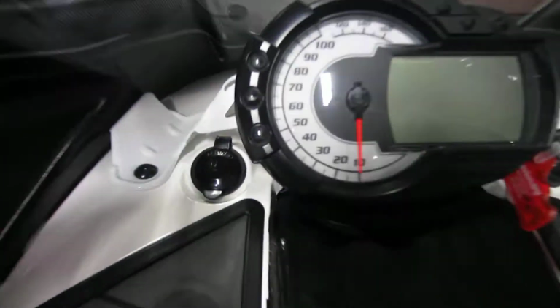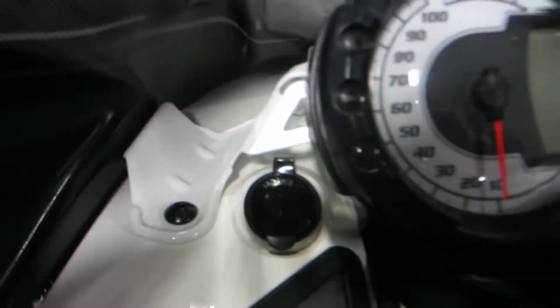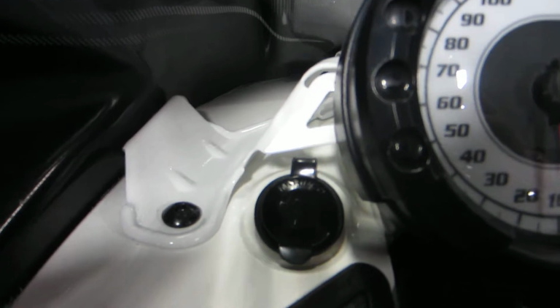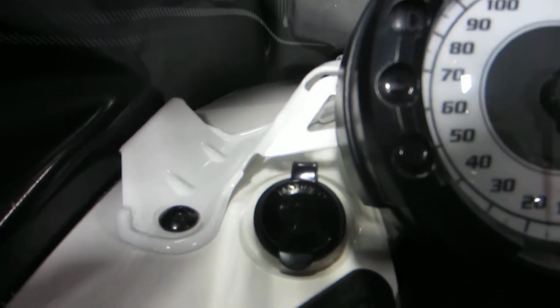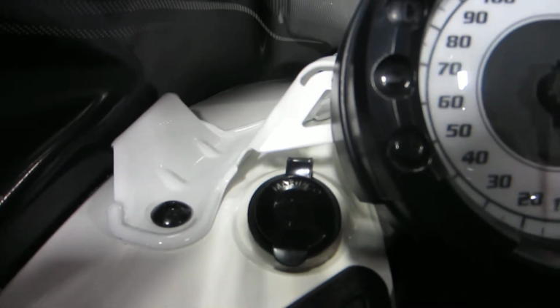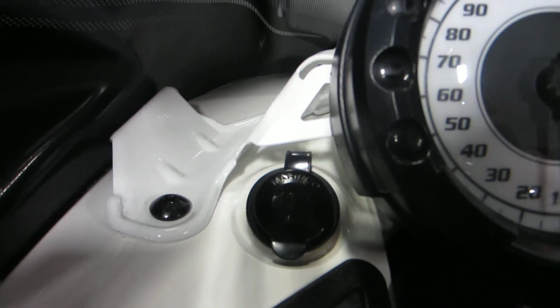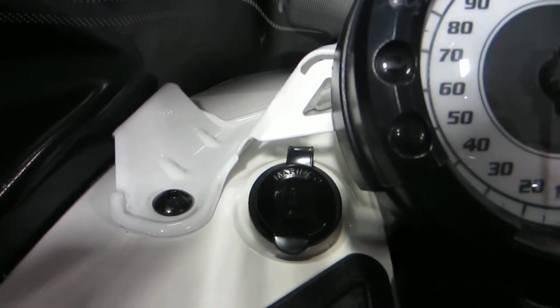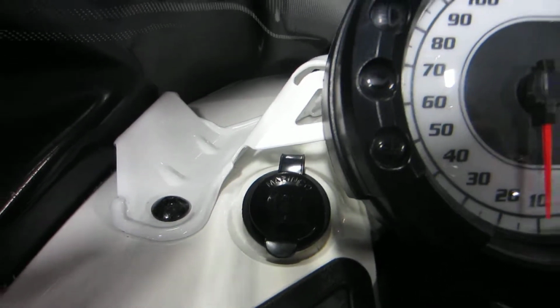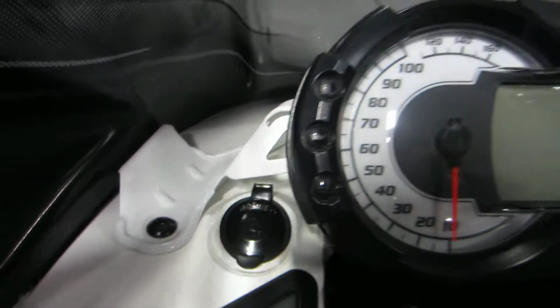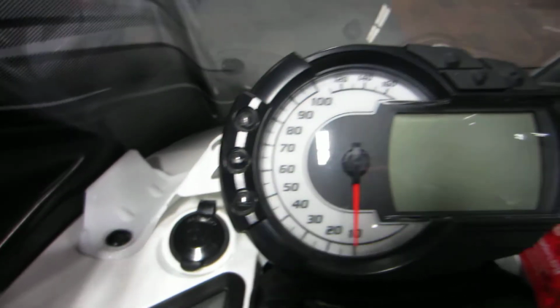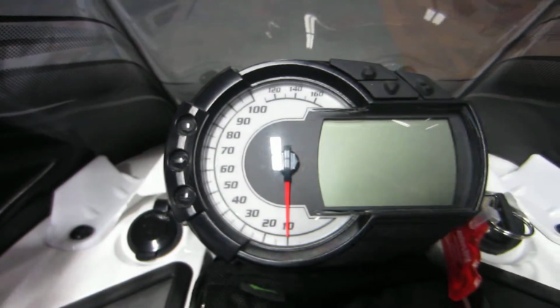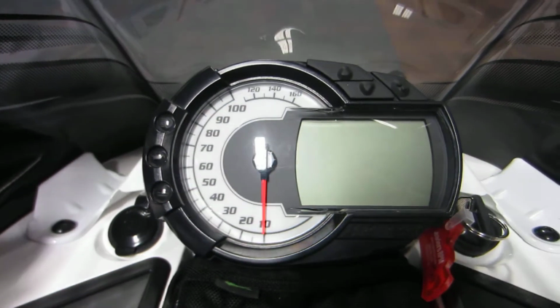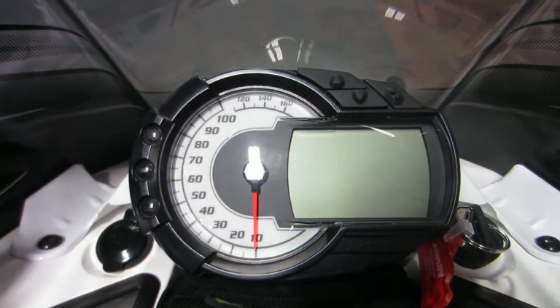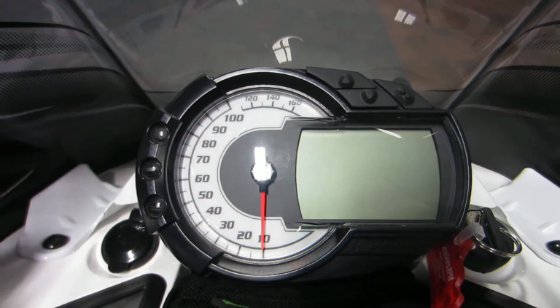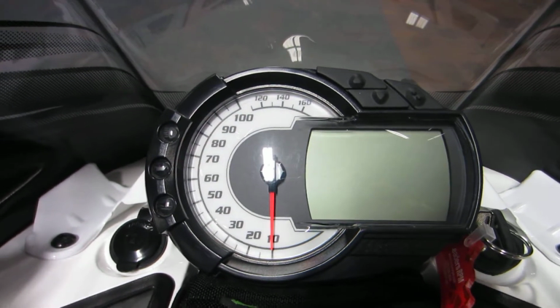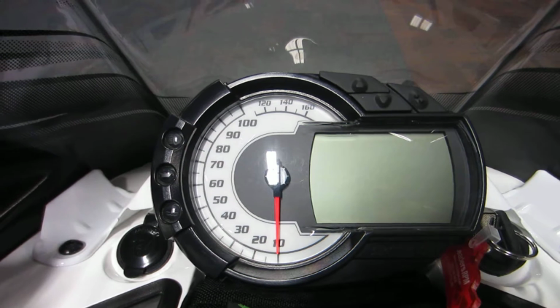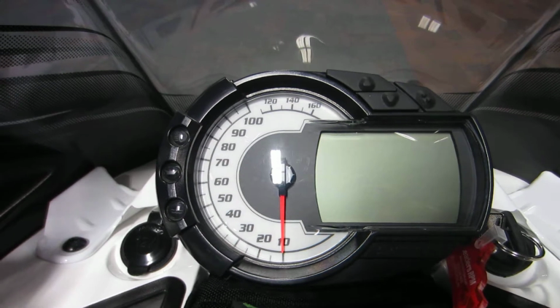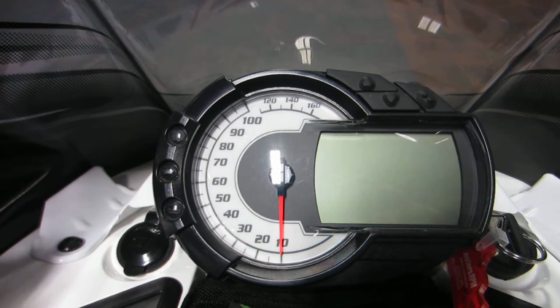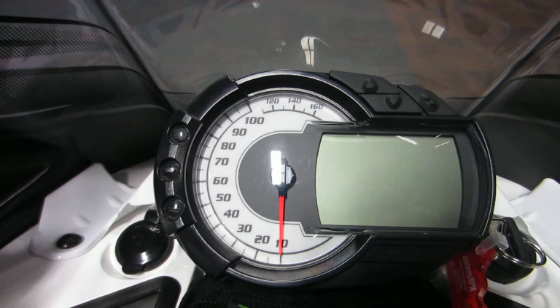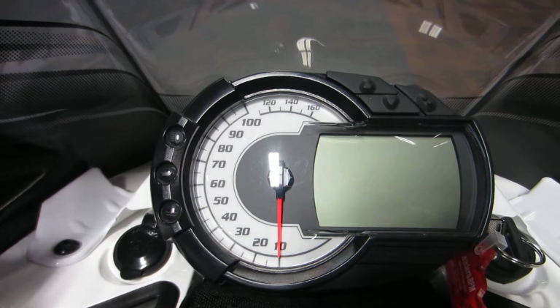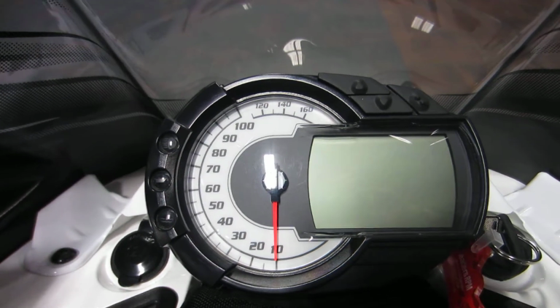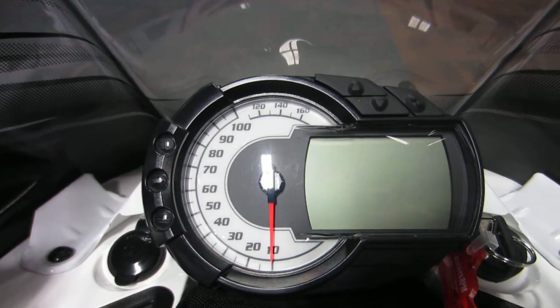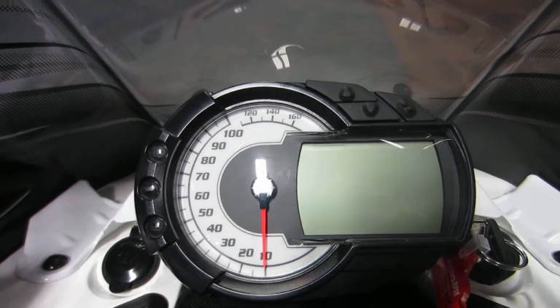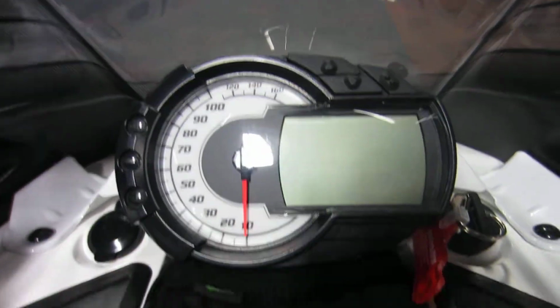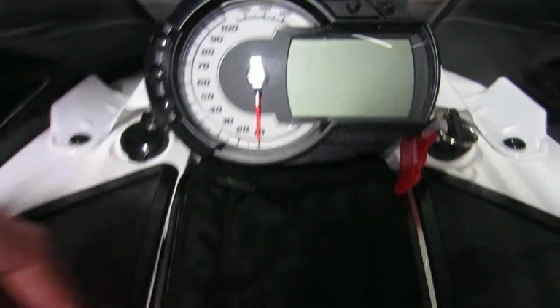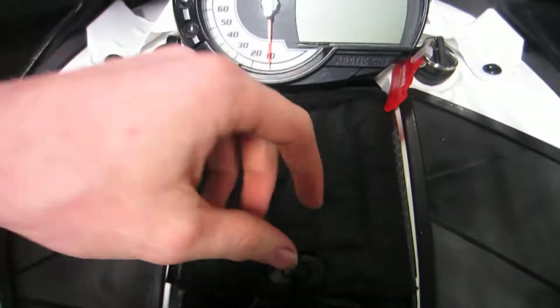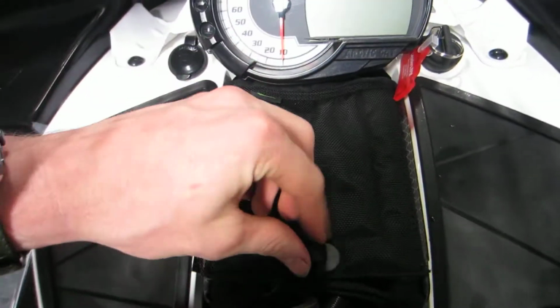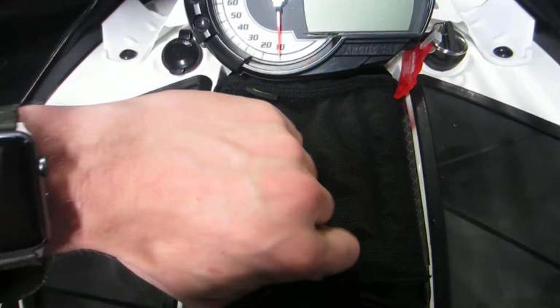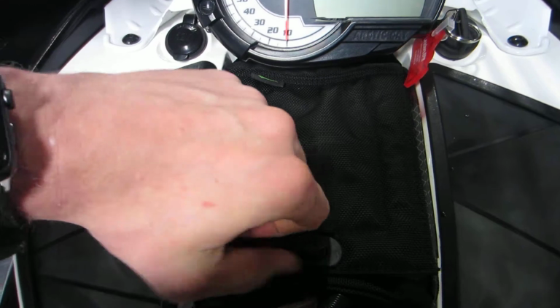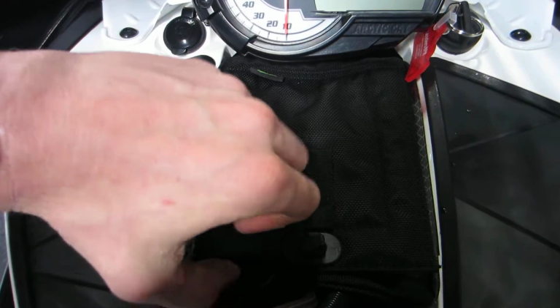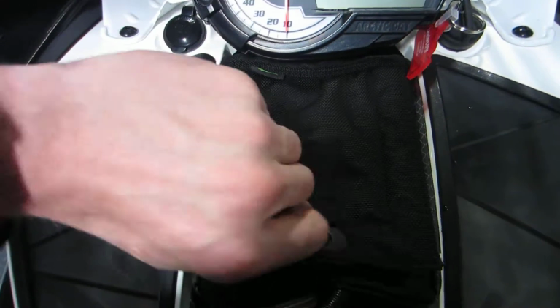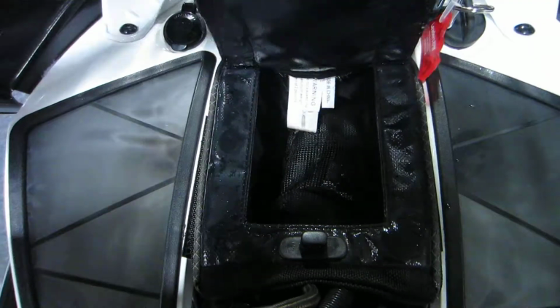It also has a 12-volt battery charger, a multi-function digital and analog gauge, and an Arctic Cat dash bag.